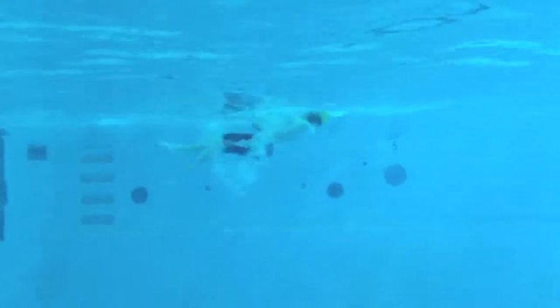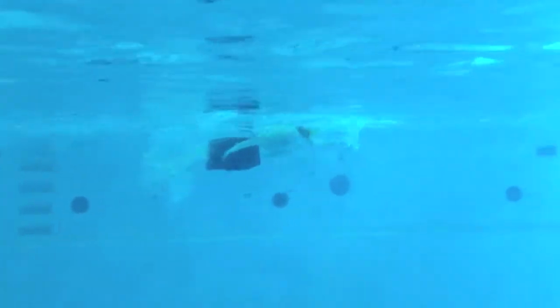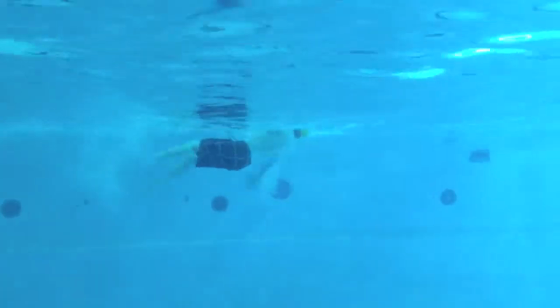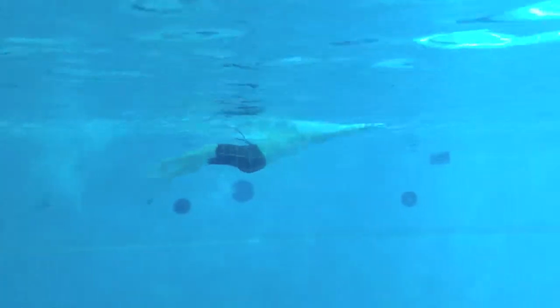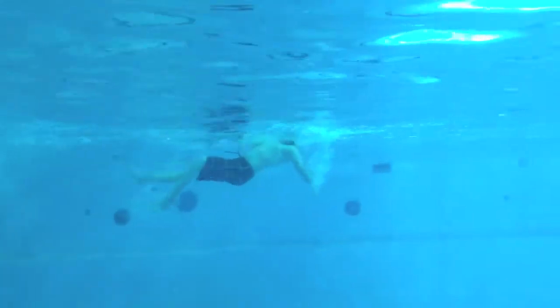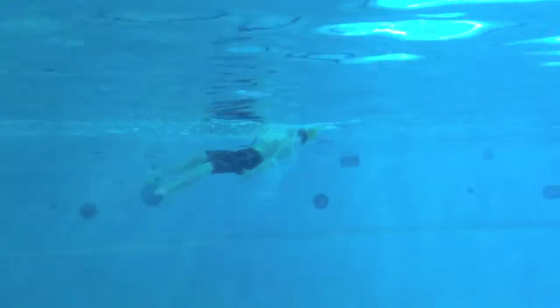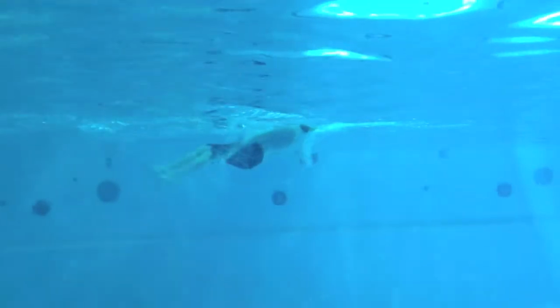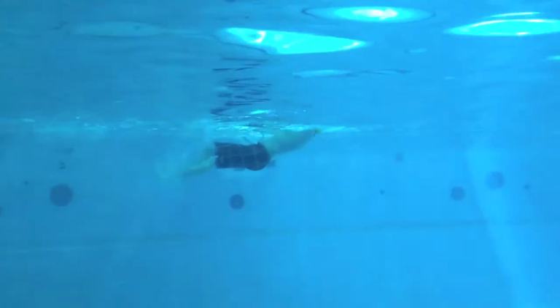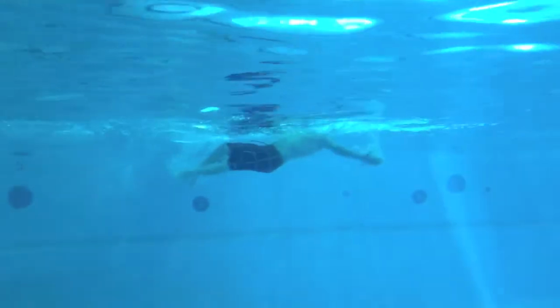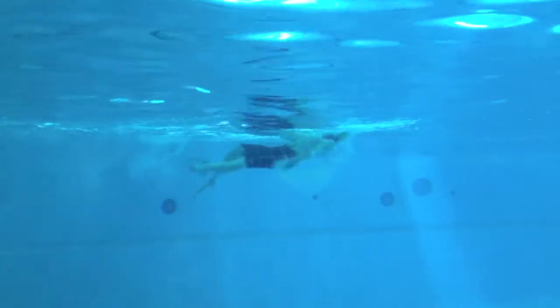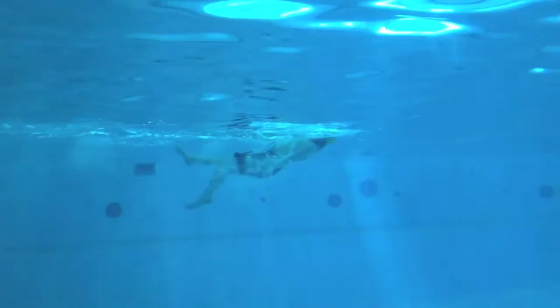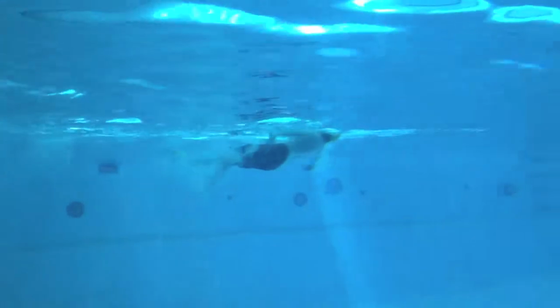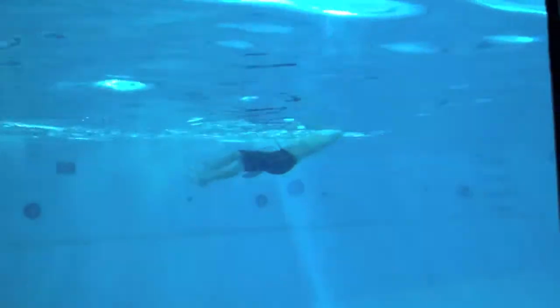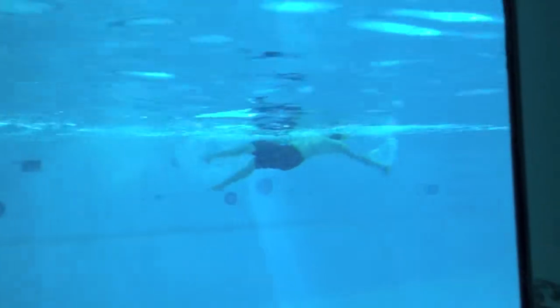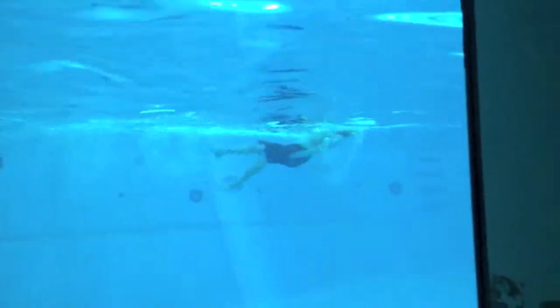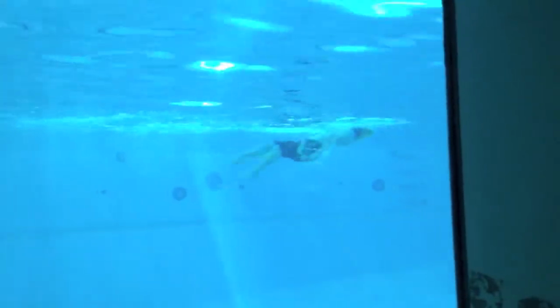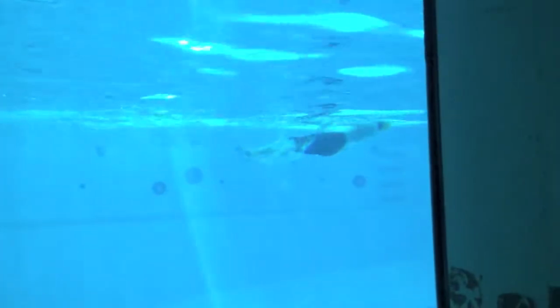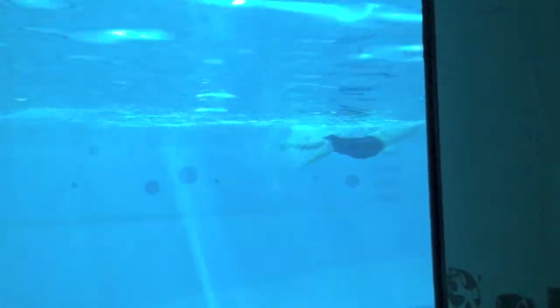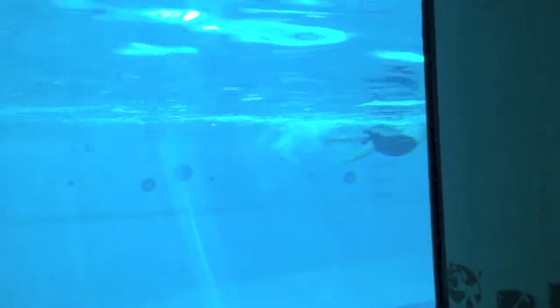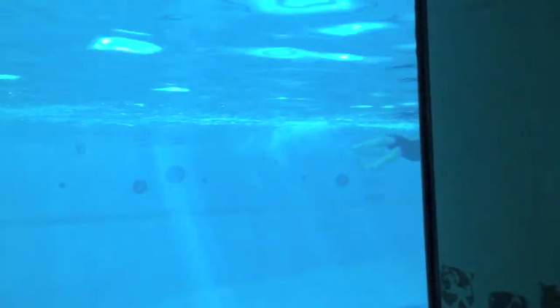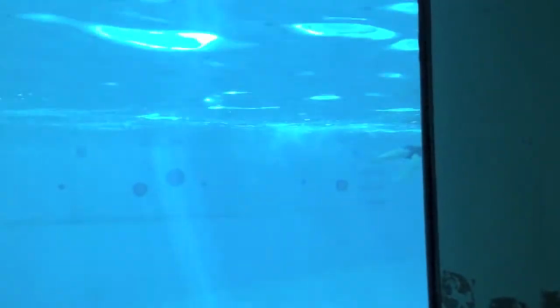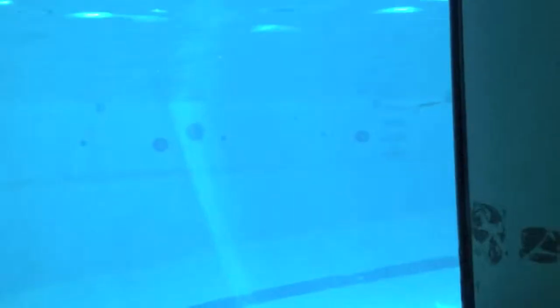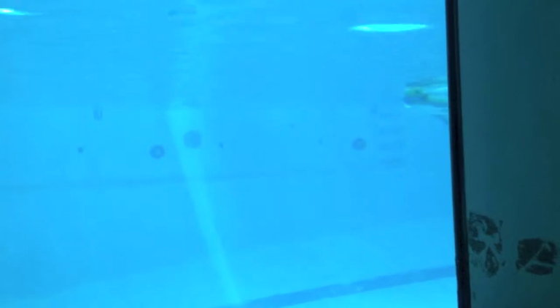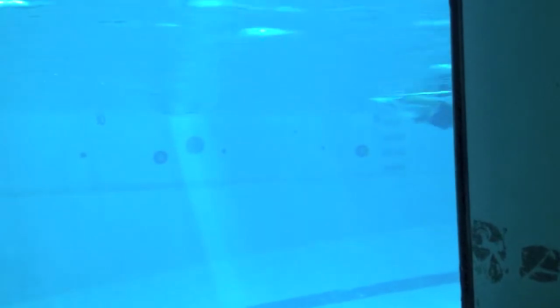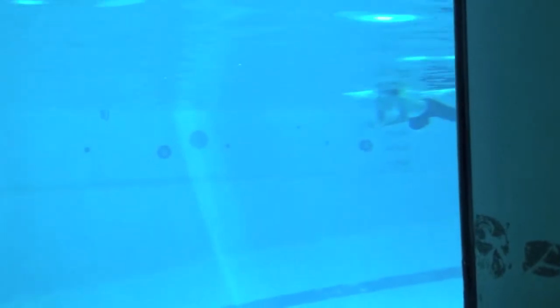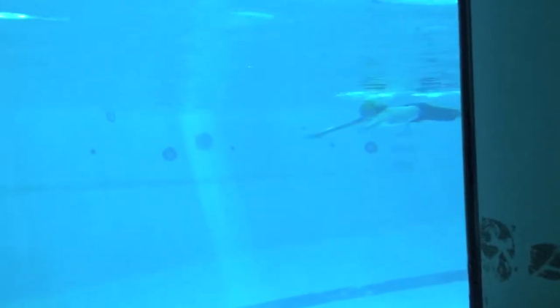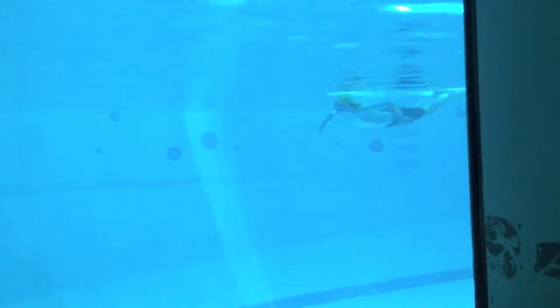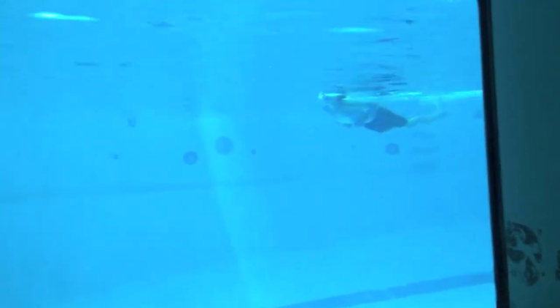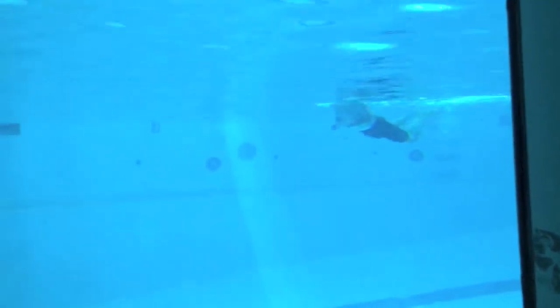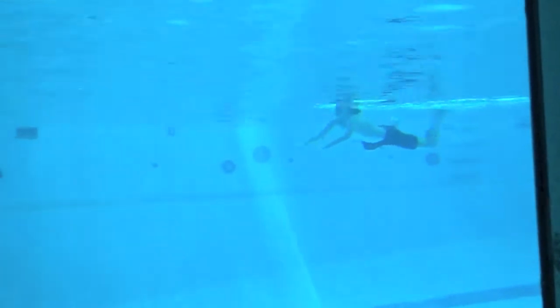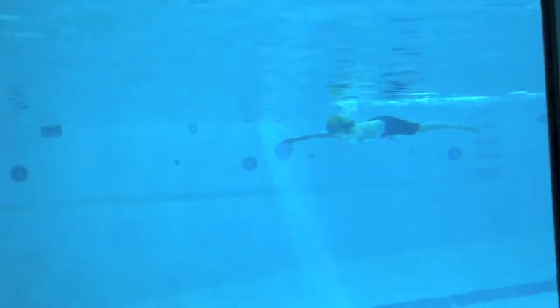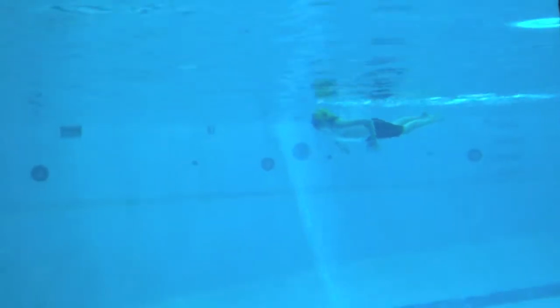Excellent job trying to roll over on your back. On the backstroke, try to keep your hips up and your toes right at the surface of the water. And you can do that by actually pushing your head a little deeper in the water.